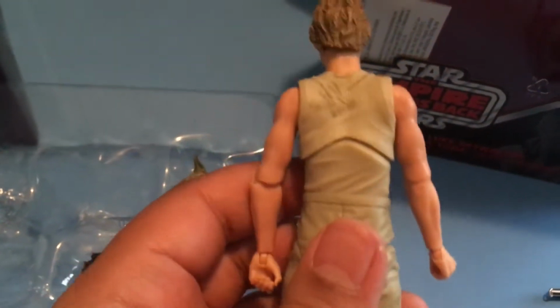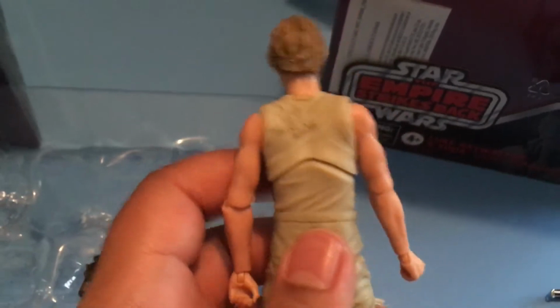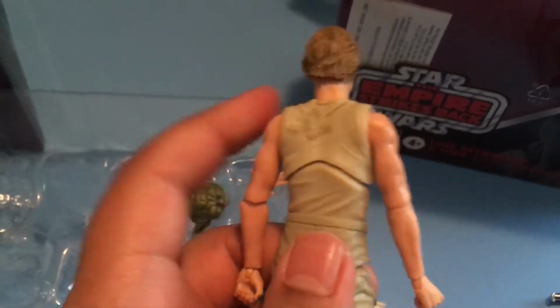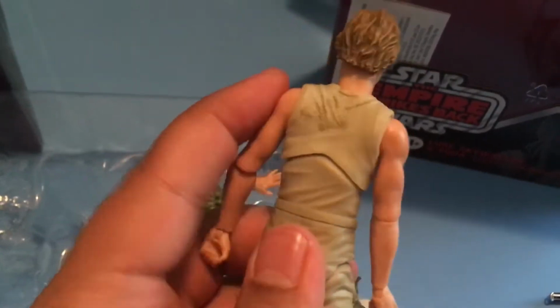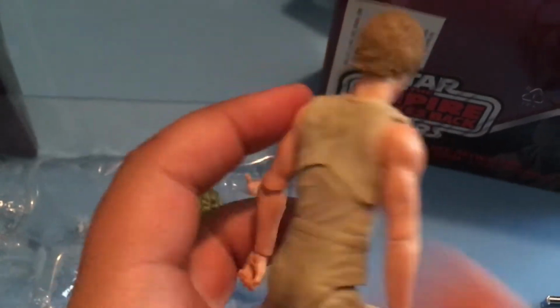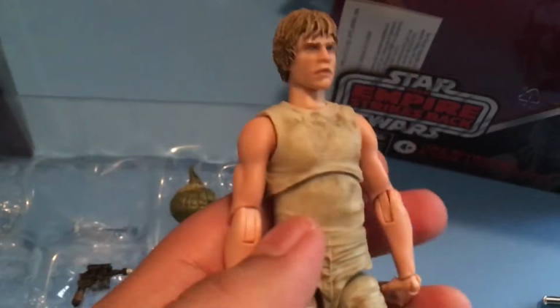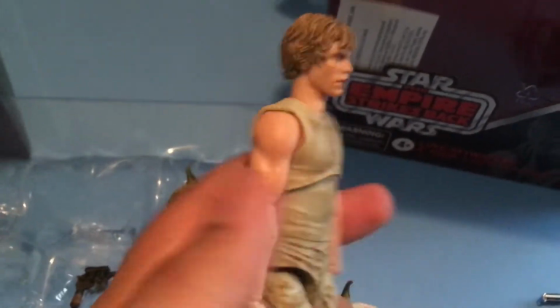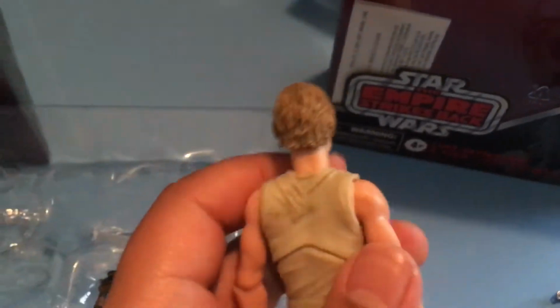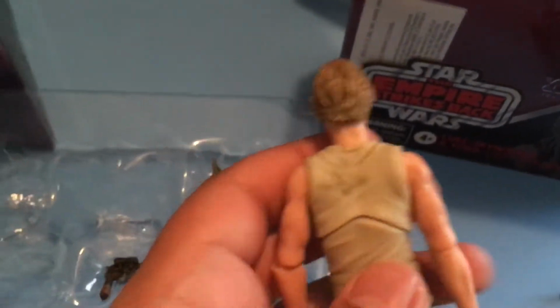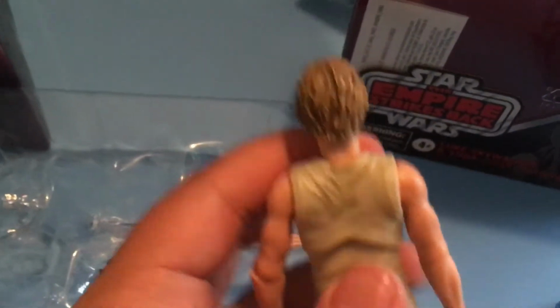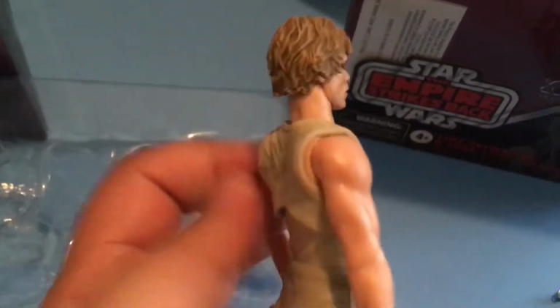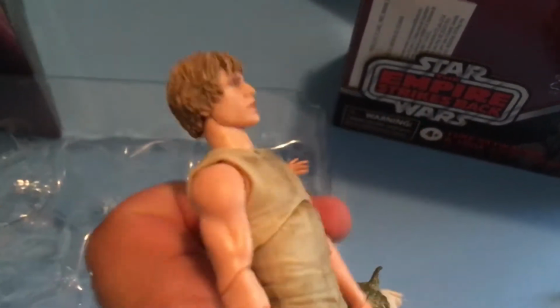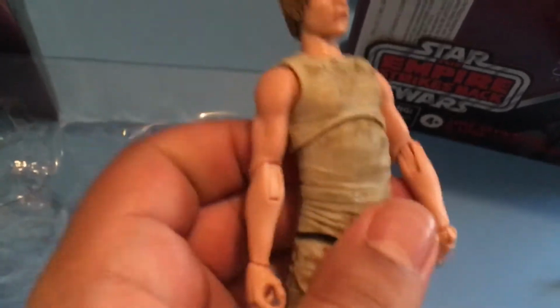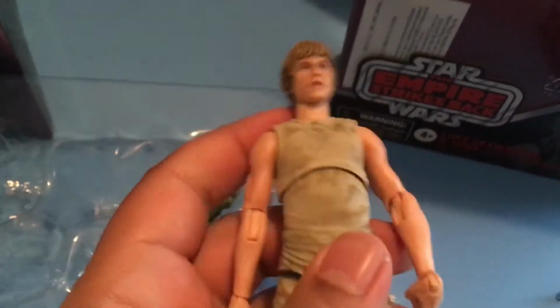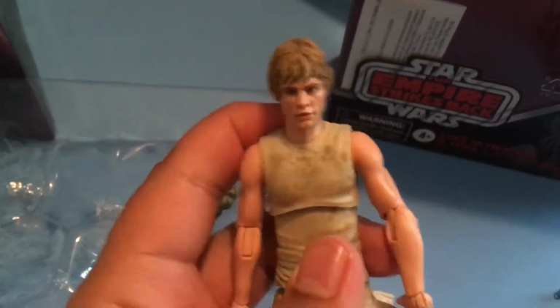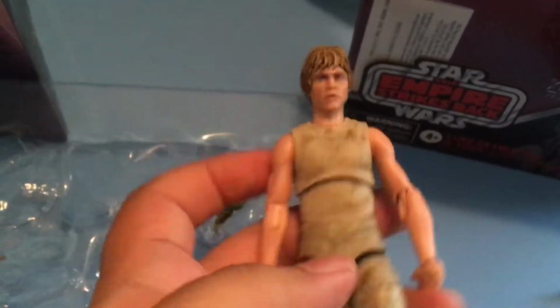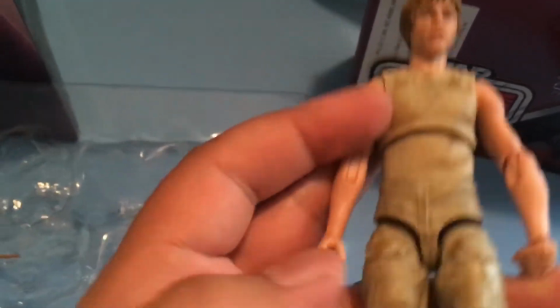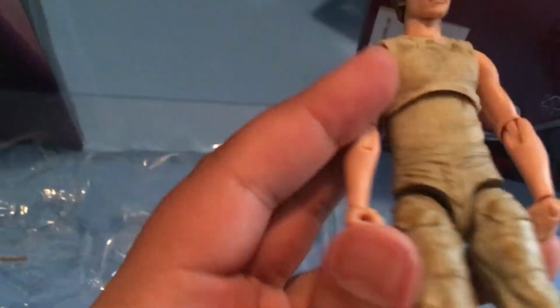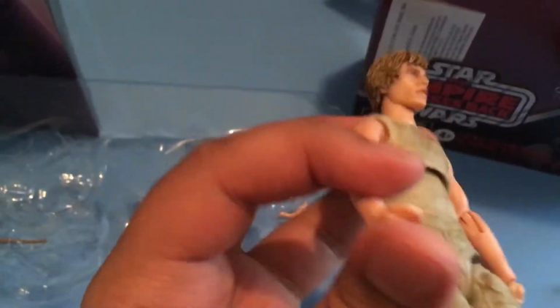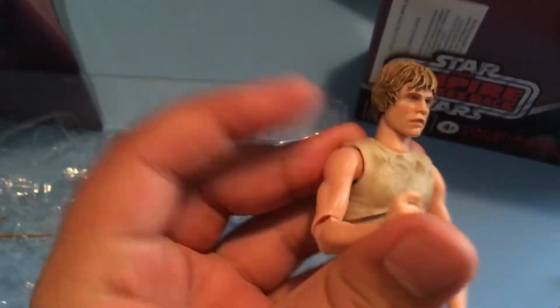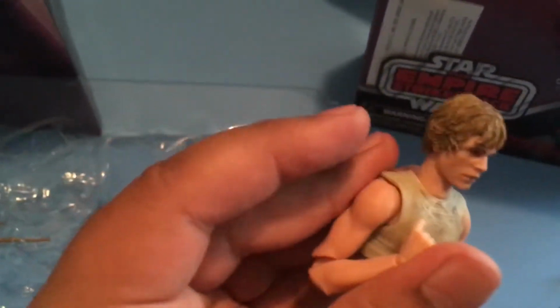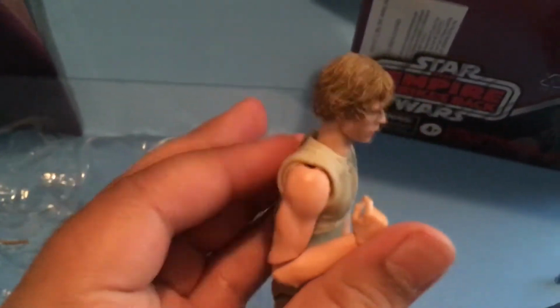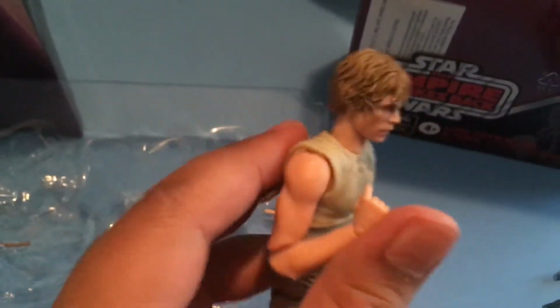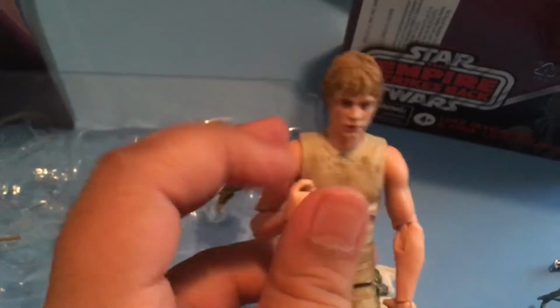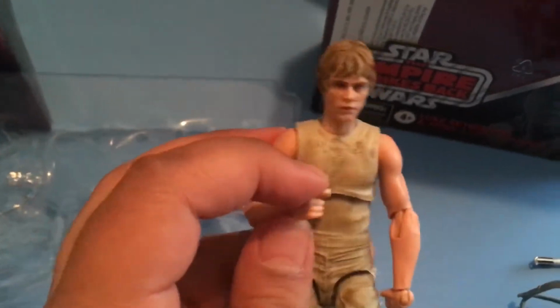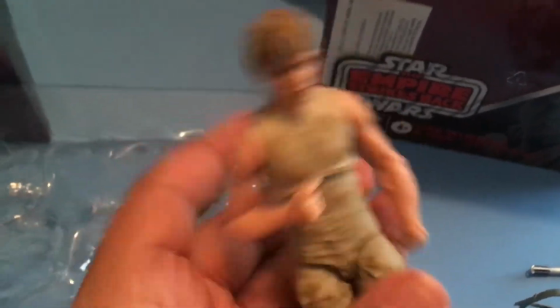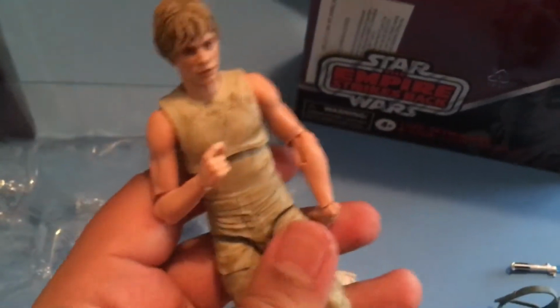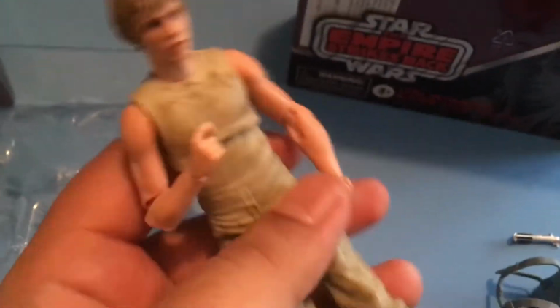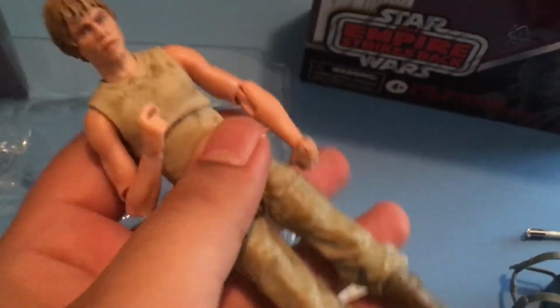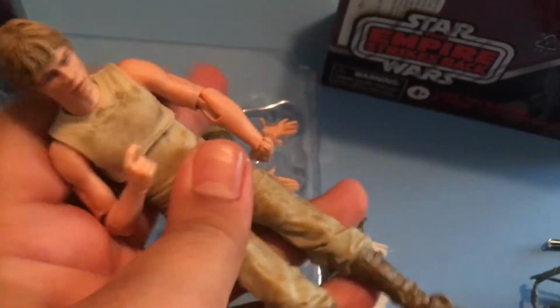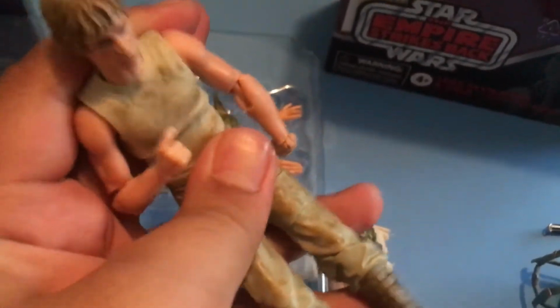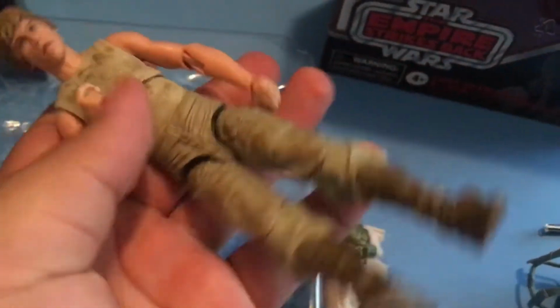And he's got — wait a second — that's his back. Look at all that movement you can get out of him. Oh boy. Just touching this thing makes me feel like I can move. But I can't. Because that would be weird.